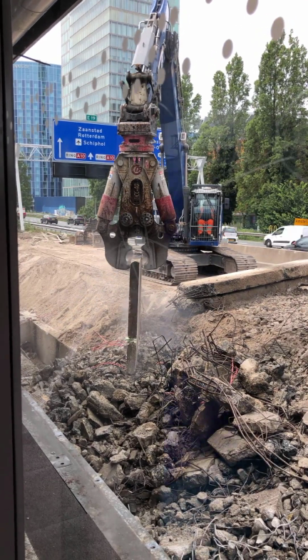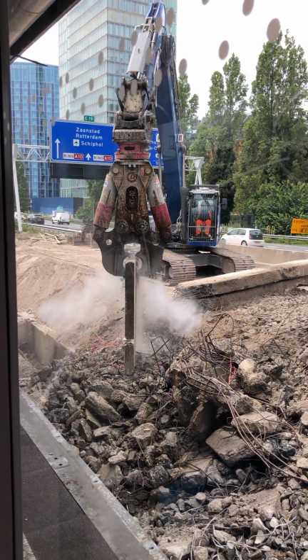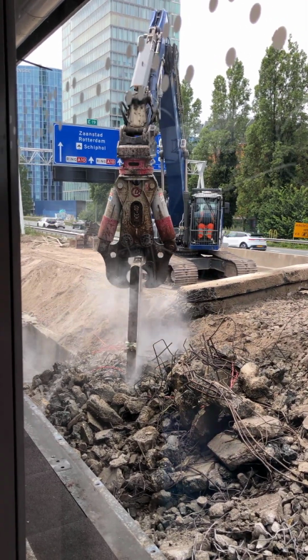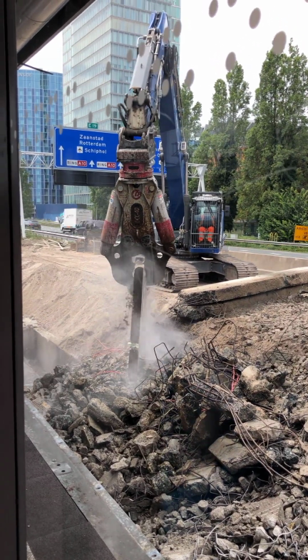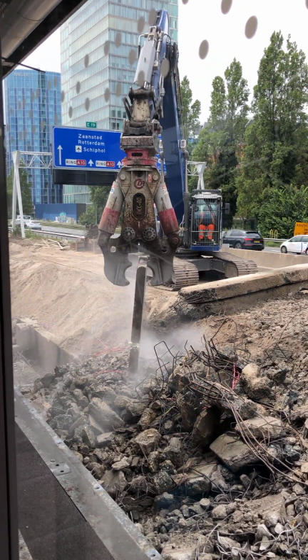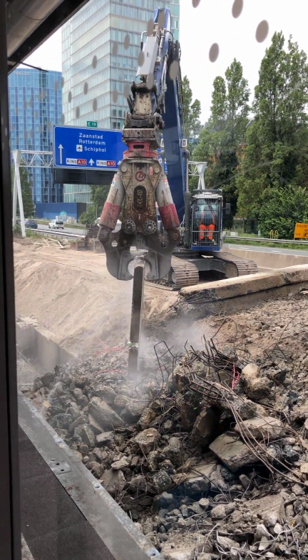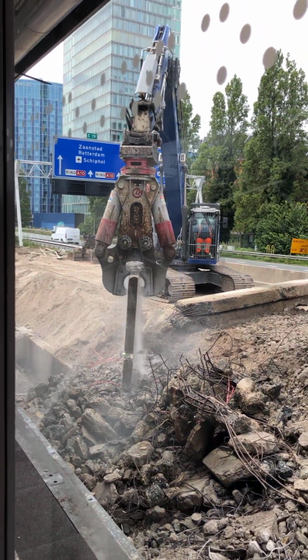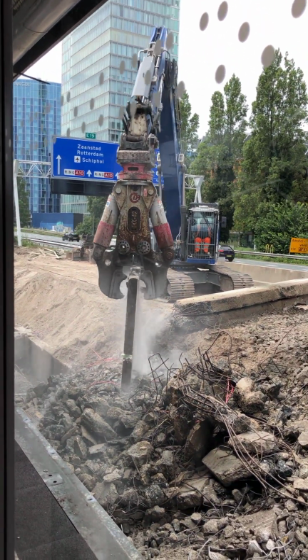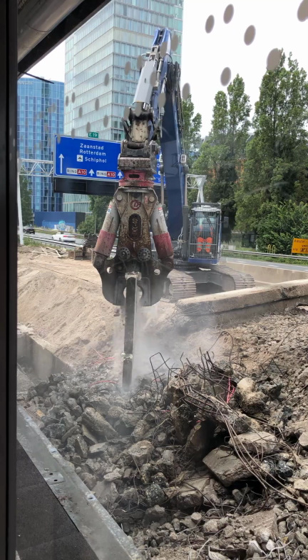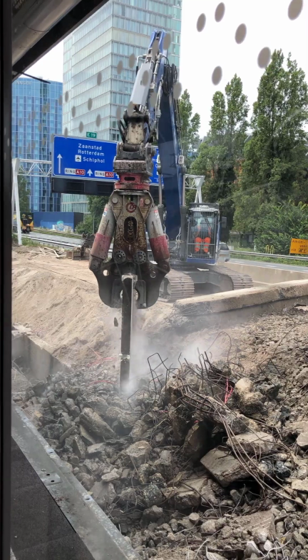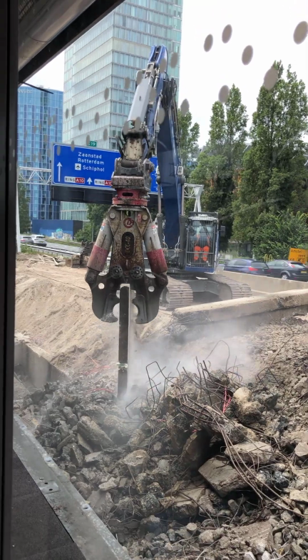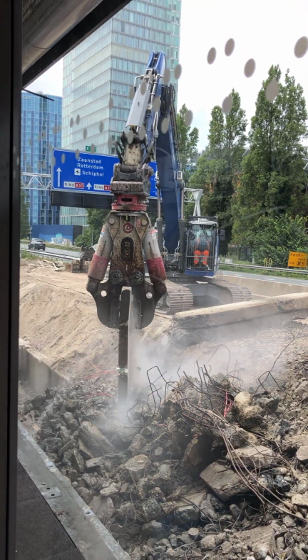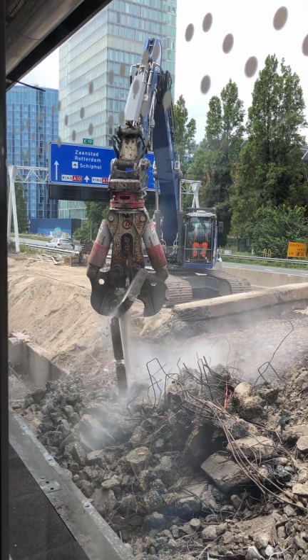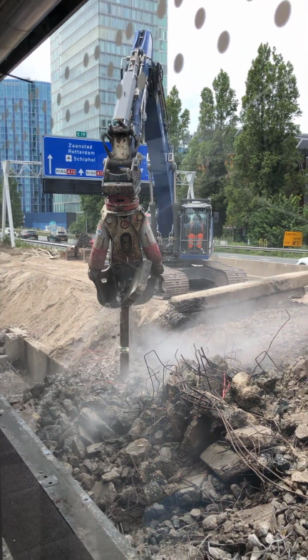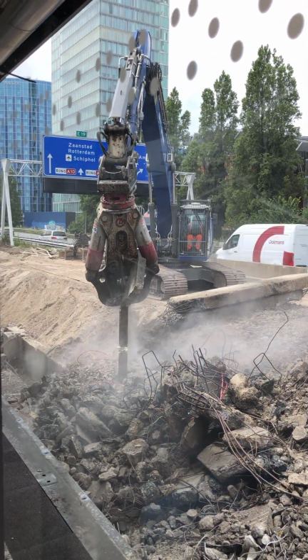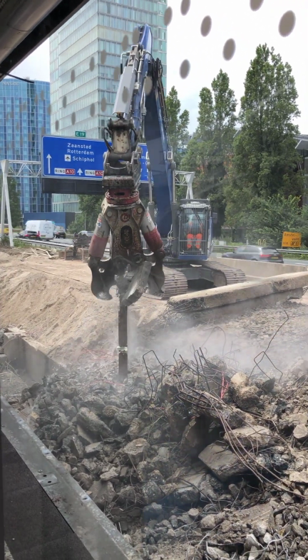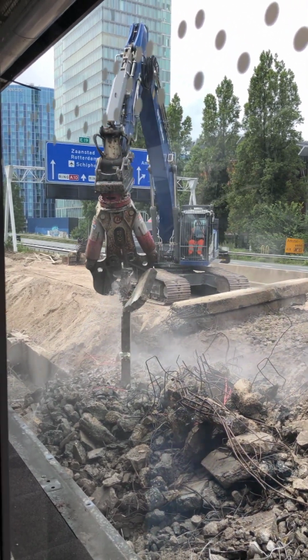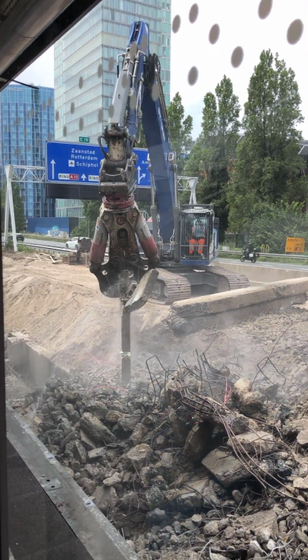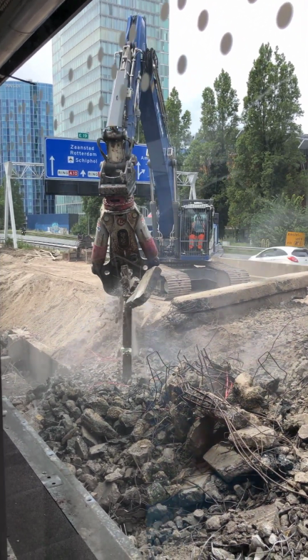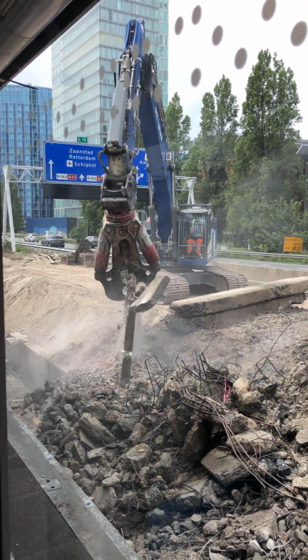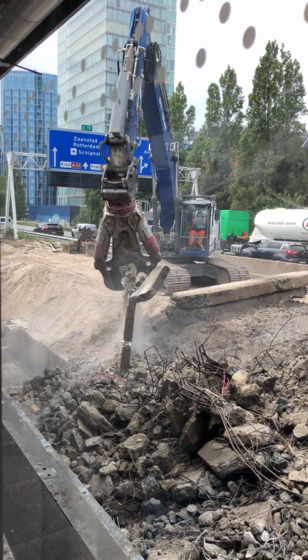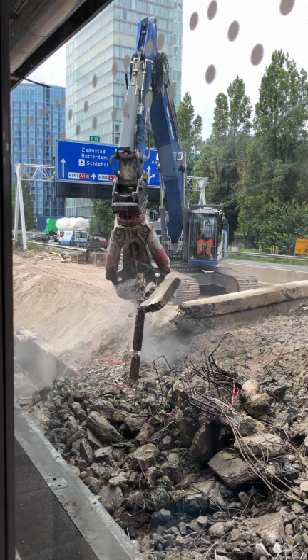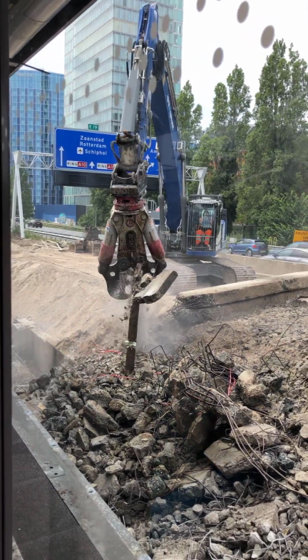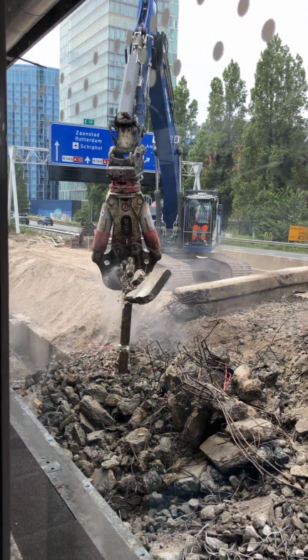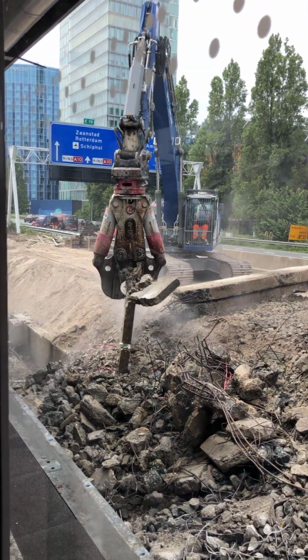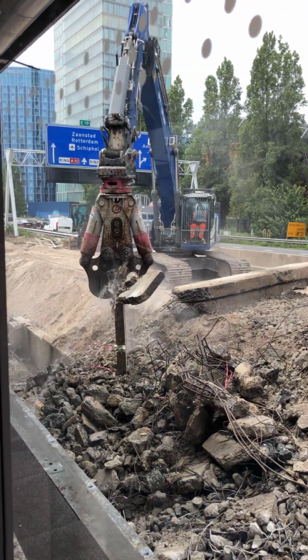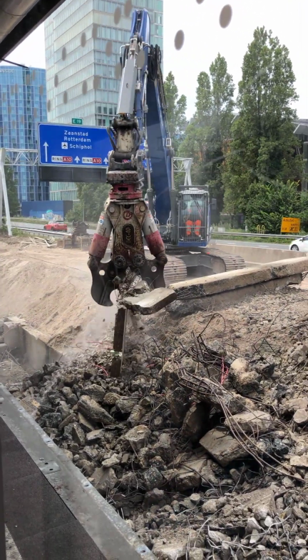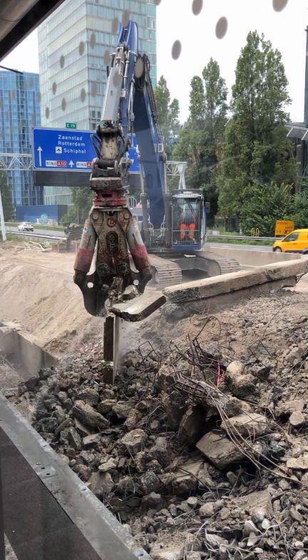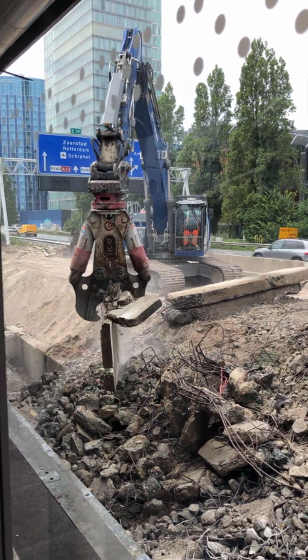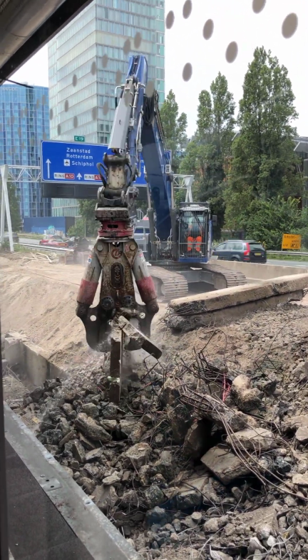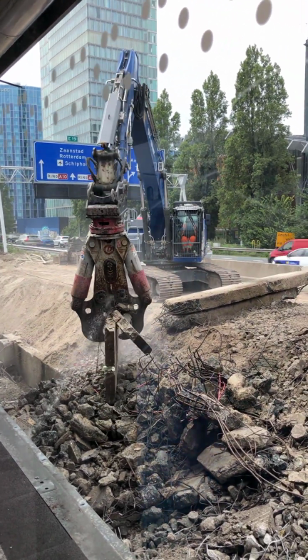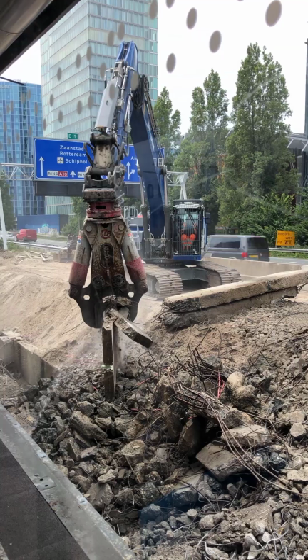You'll notice that they're spraying water on the equipment and on the material, and that is because it's basically a requirement that you have to keep the dust down so that people don't breathe the dust.